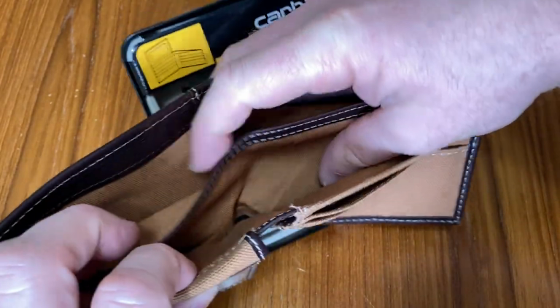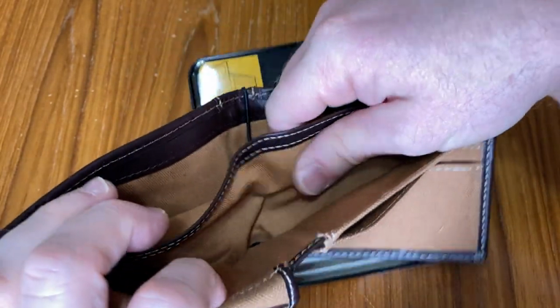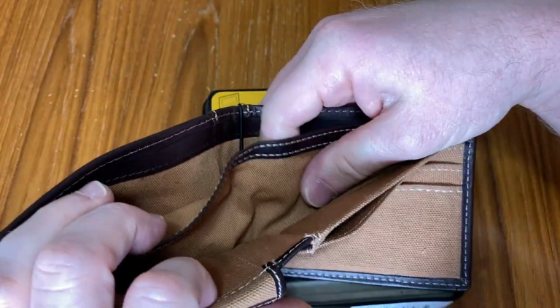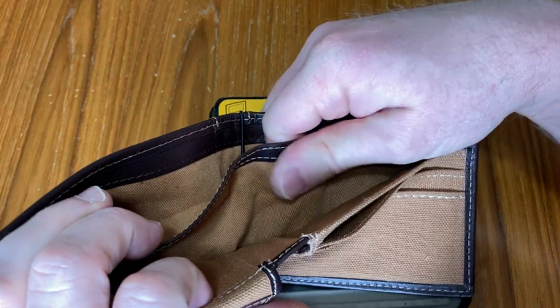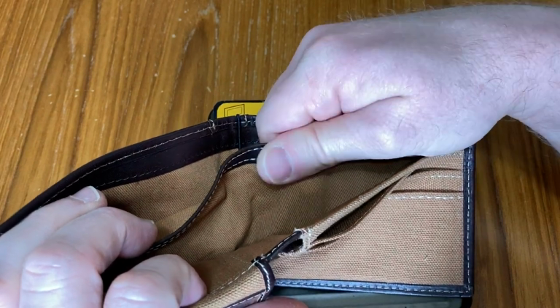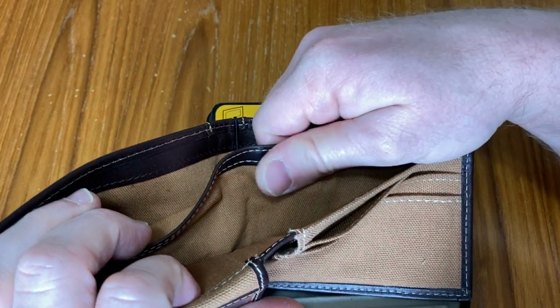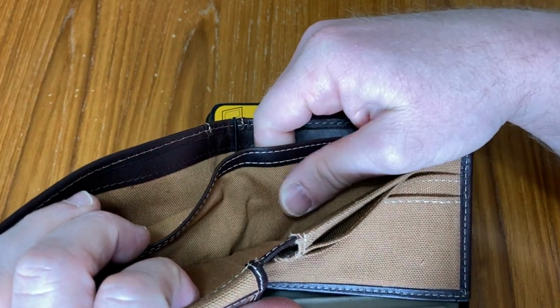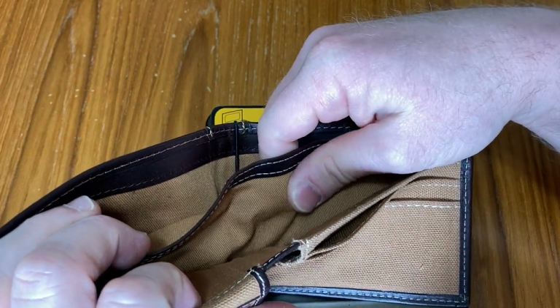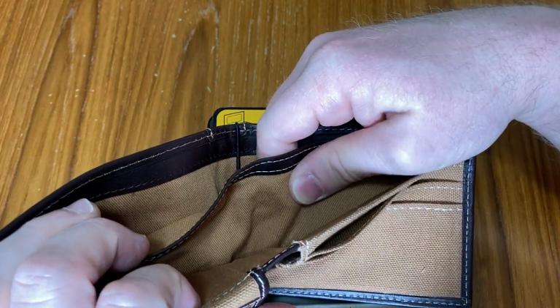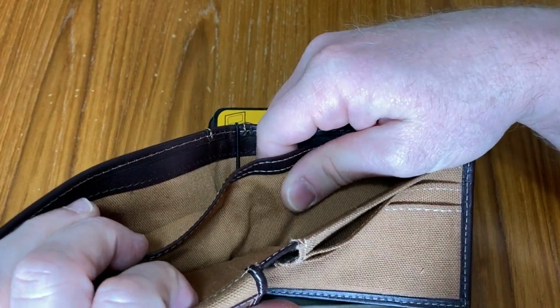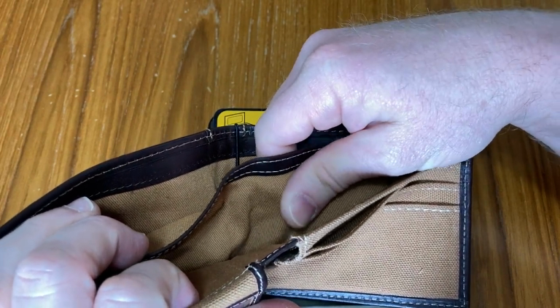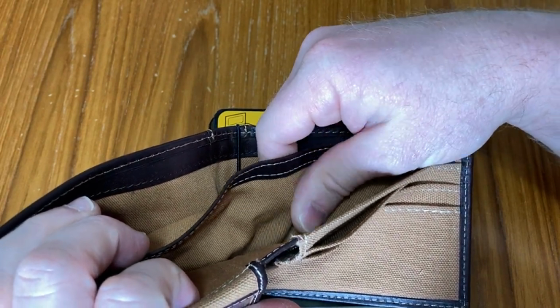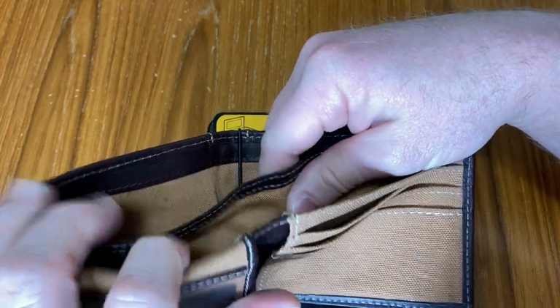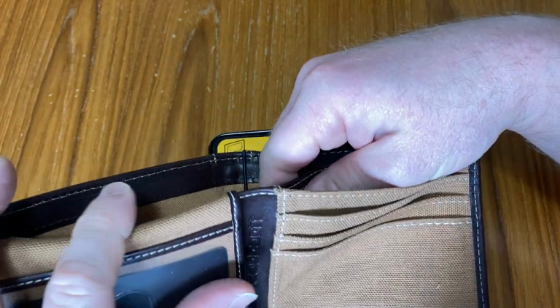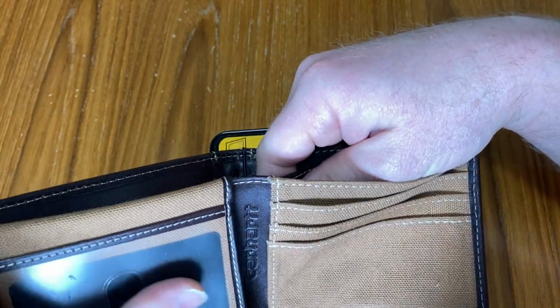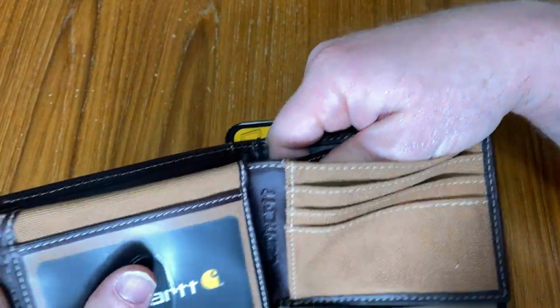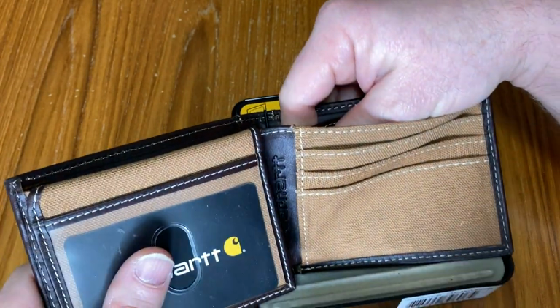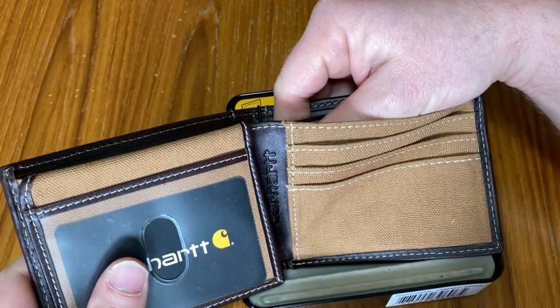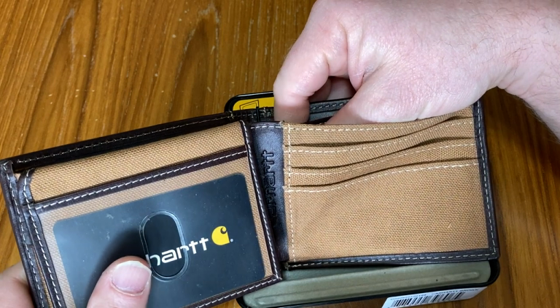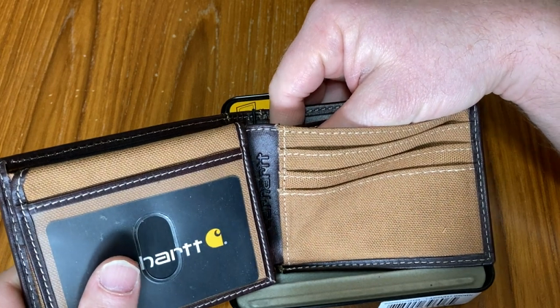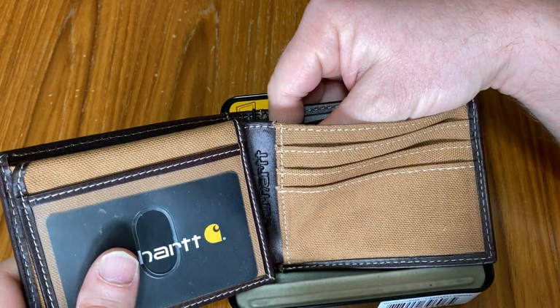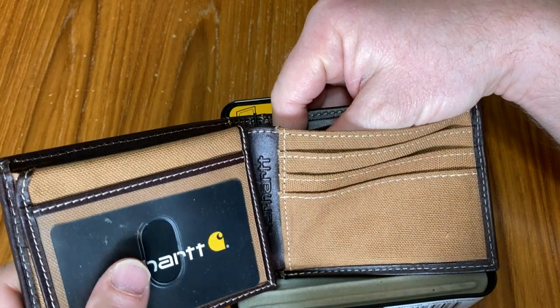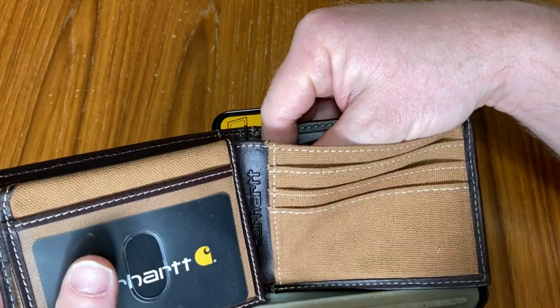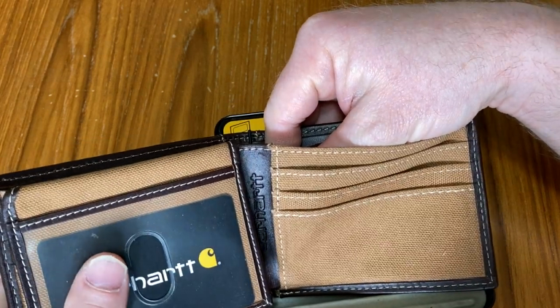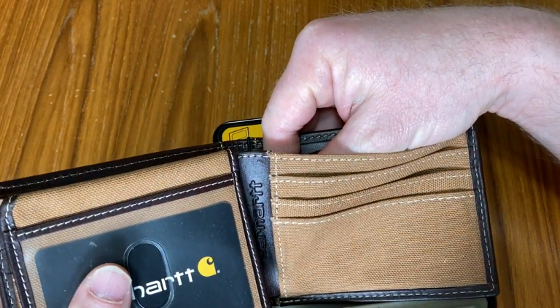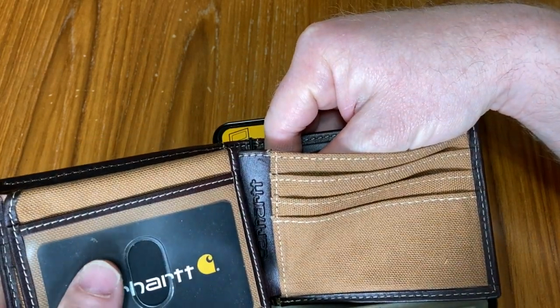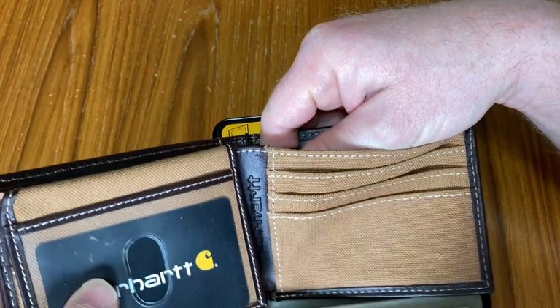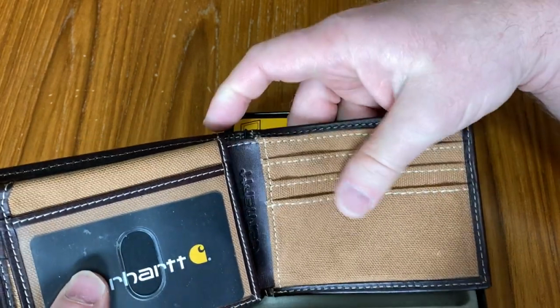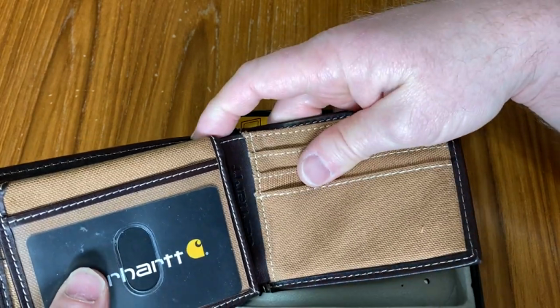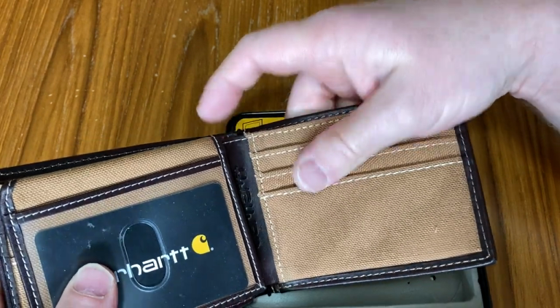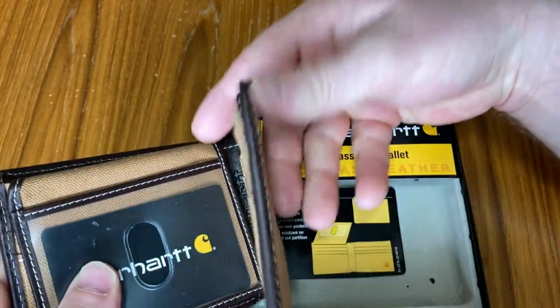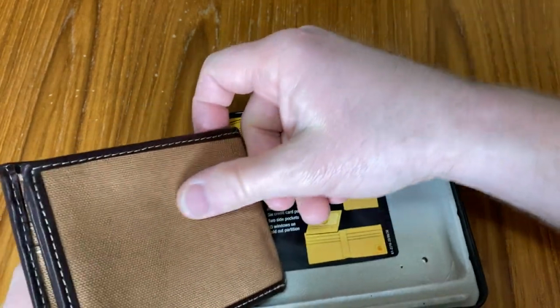I want to emphasize that this material is really nice. It's a really good quality material — it does not feel cheaply made at all. I like that.